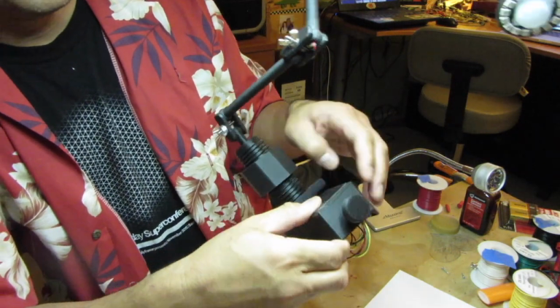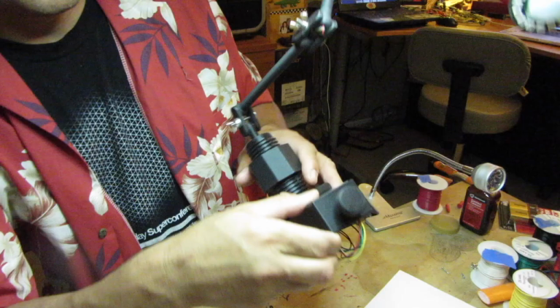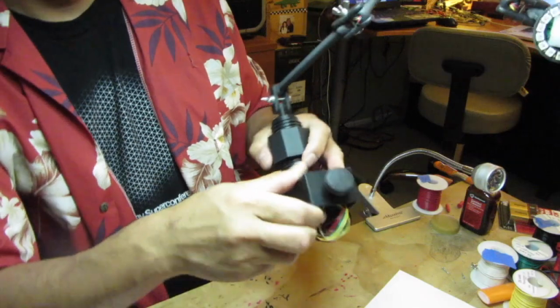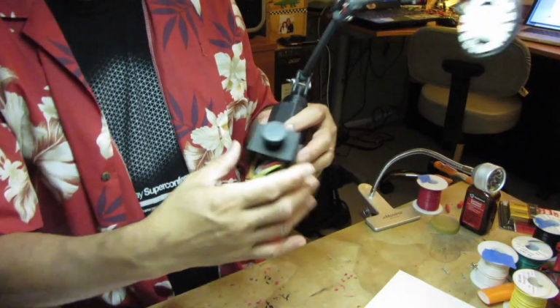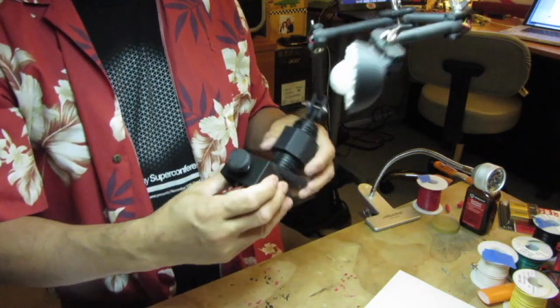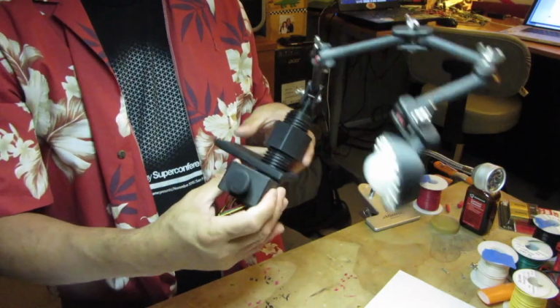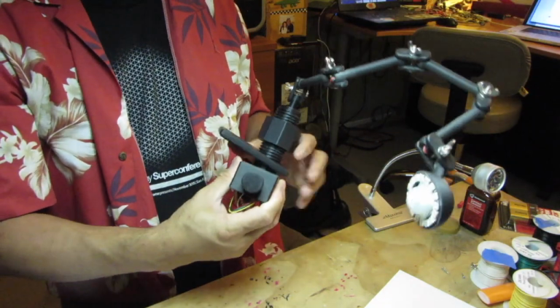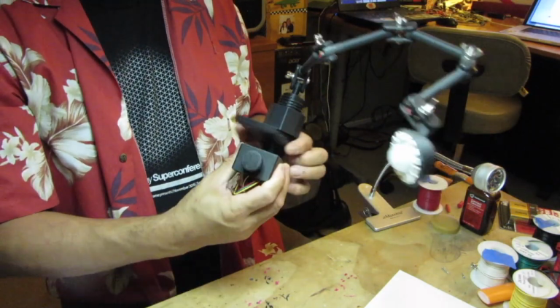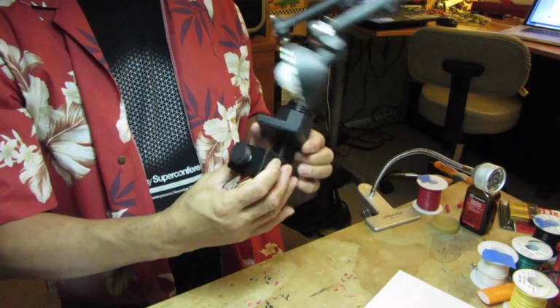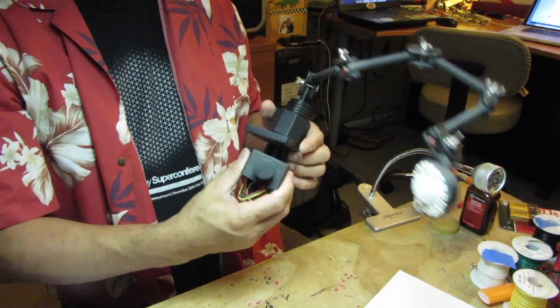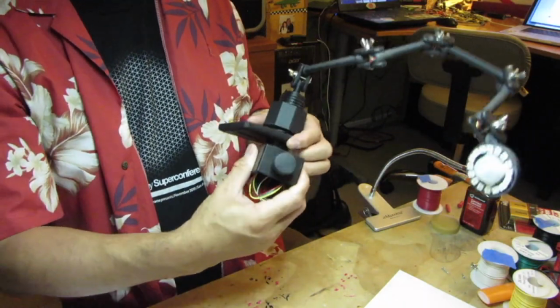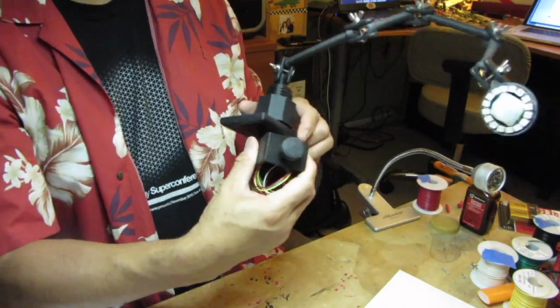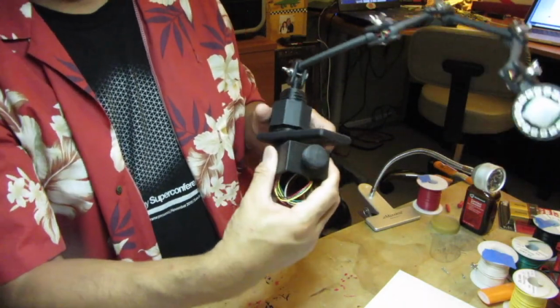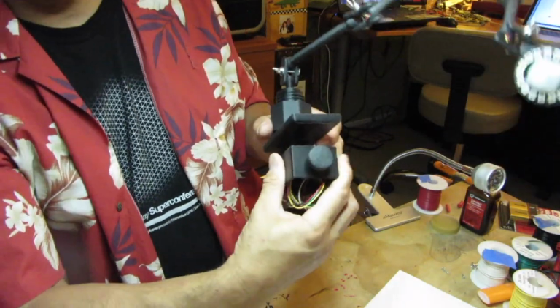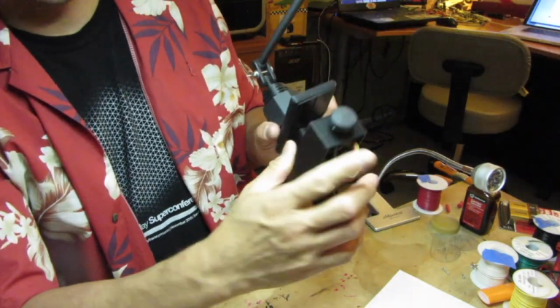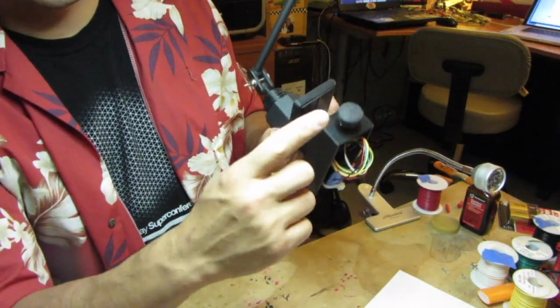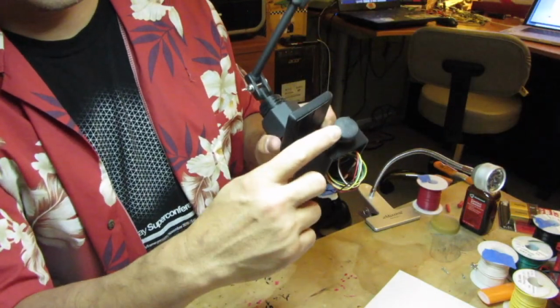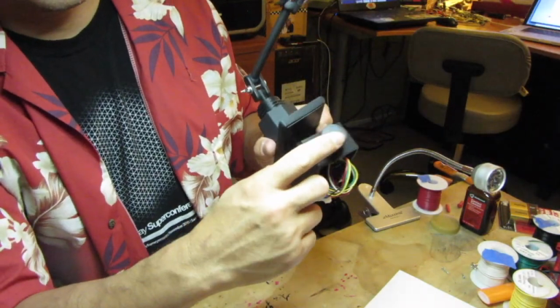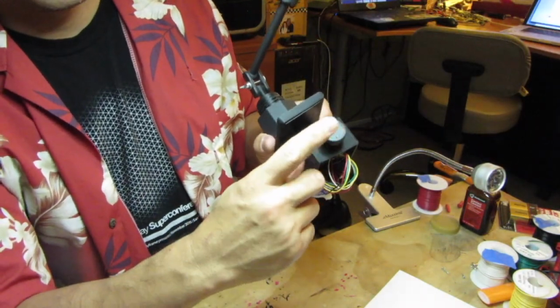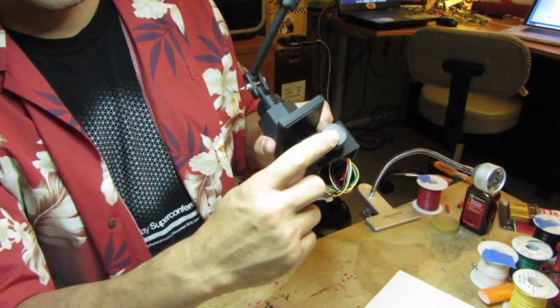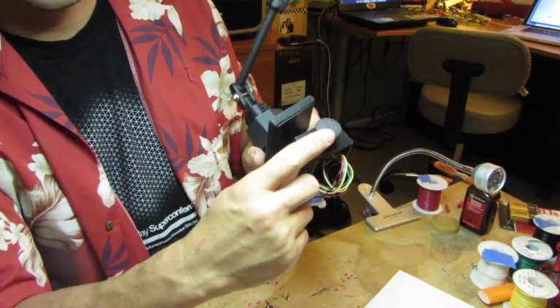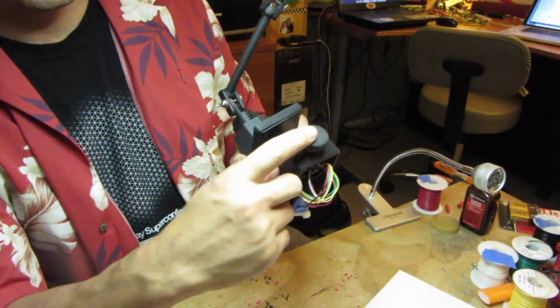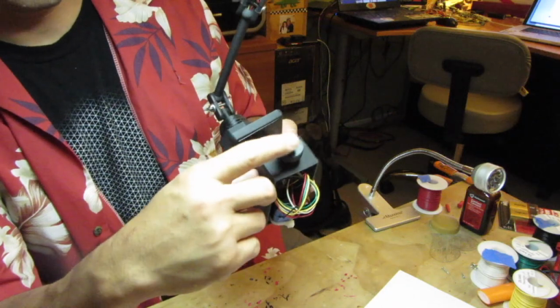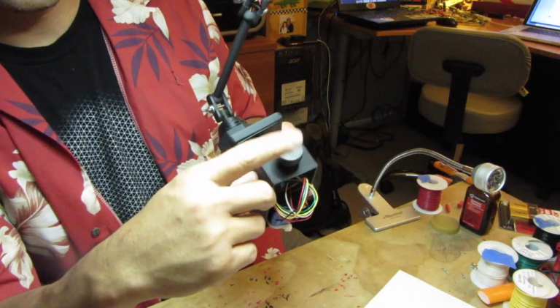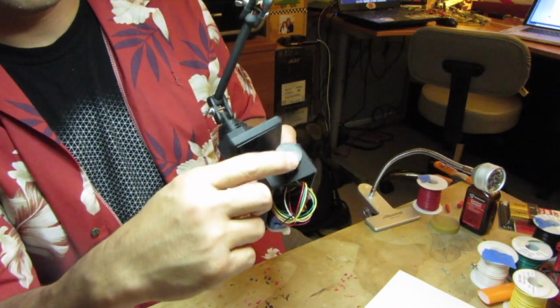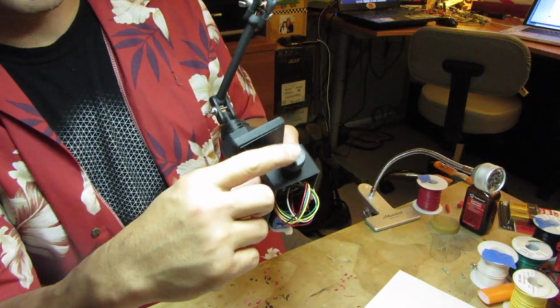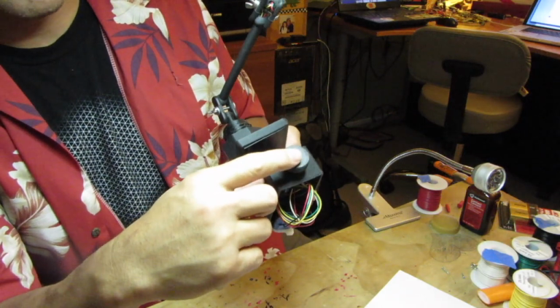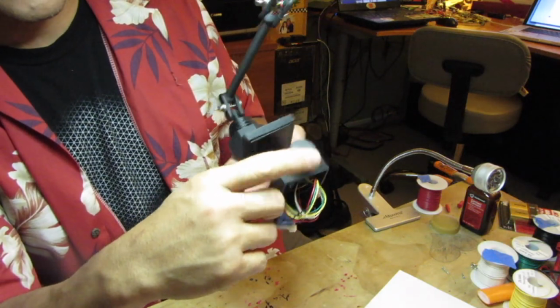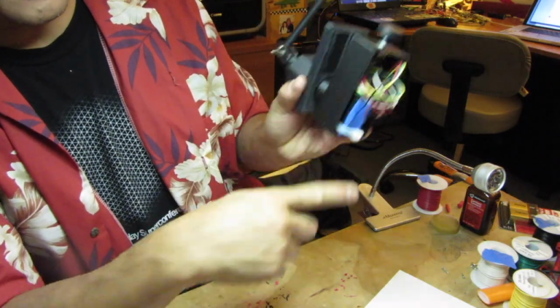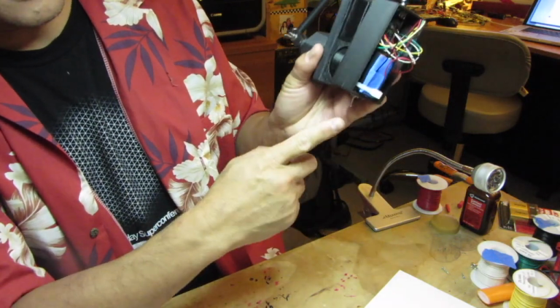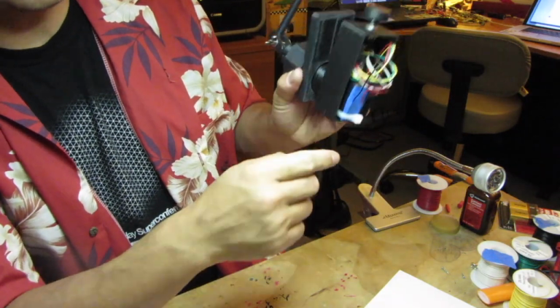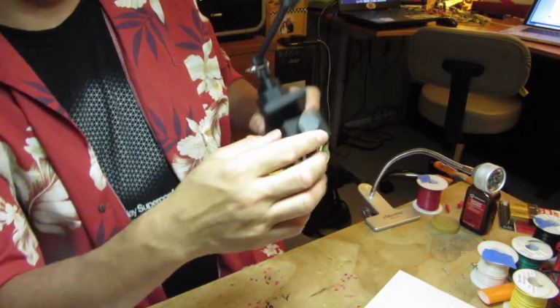So let's do a quick demo. Again, this is the rotary encoder with the switch, and that's the power switch.